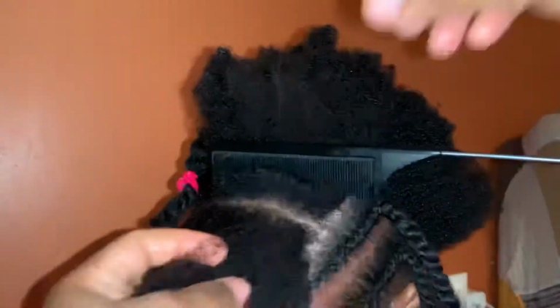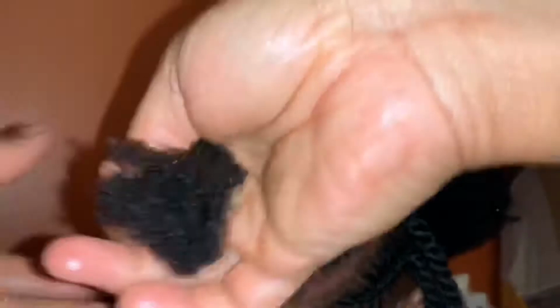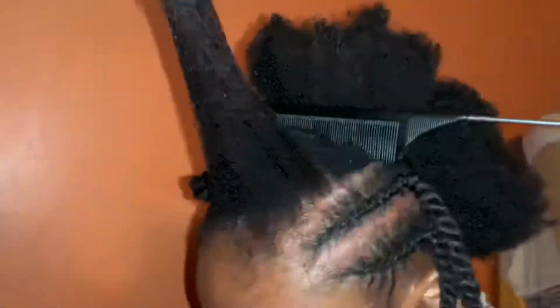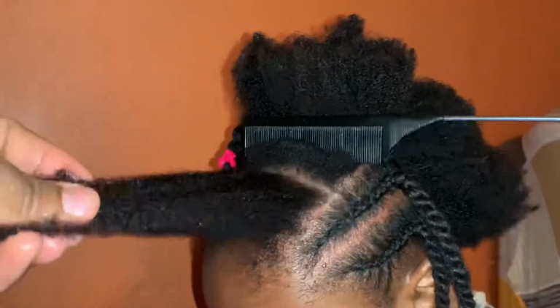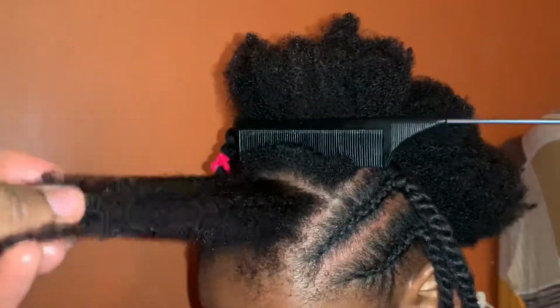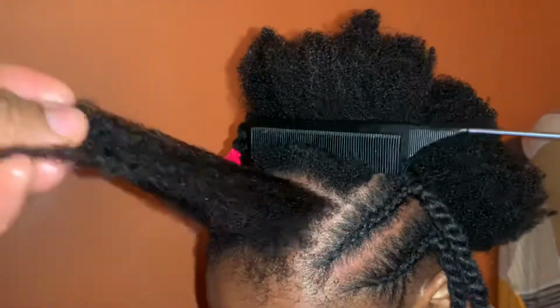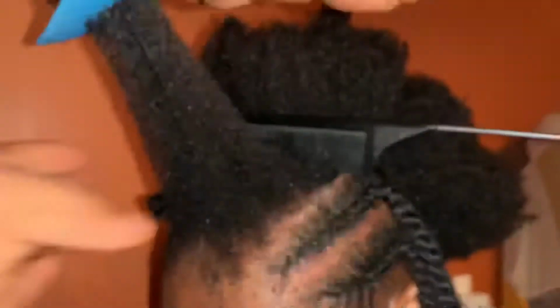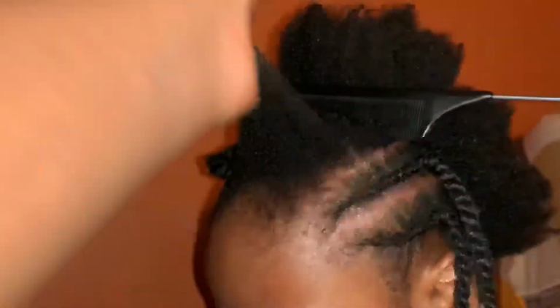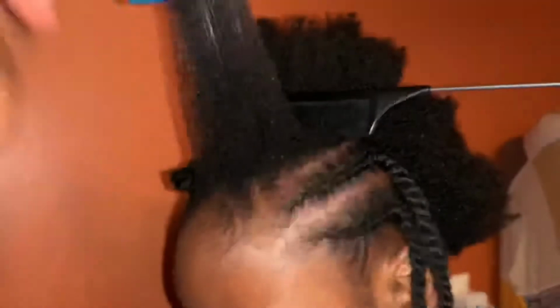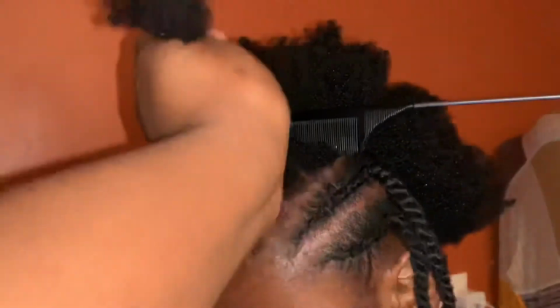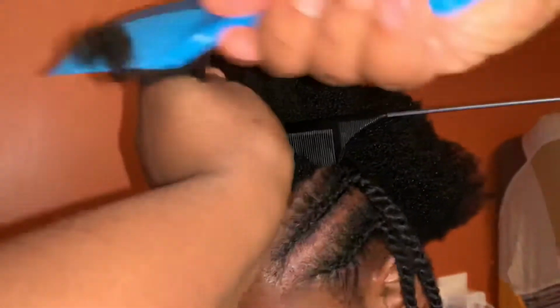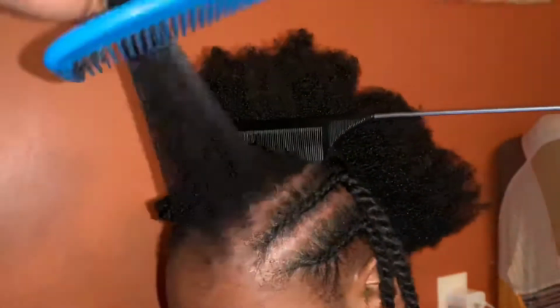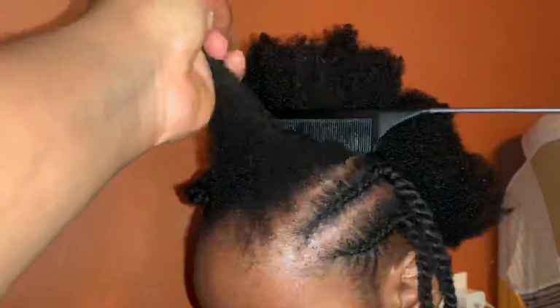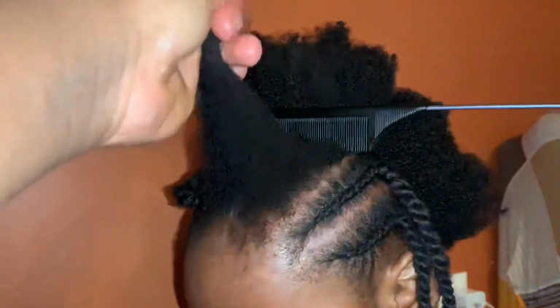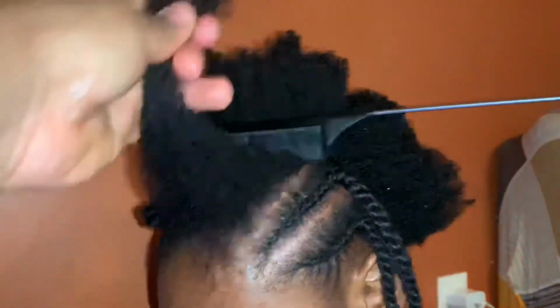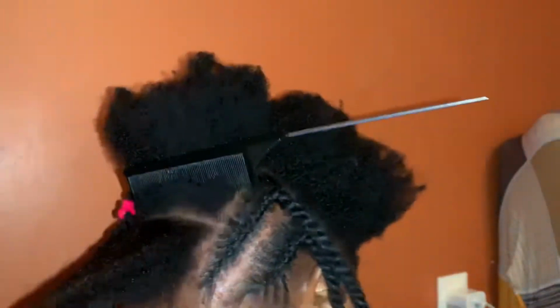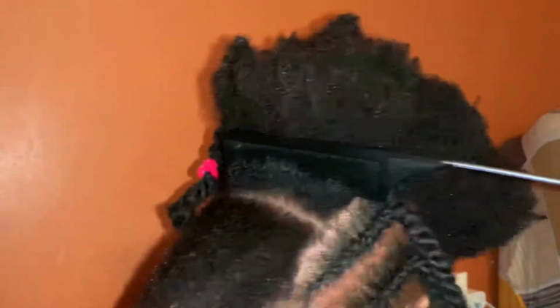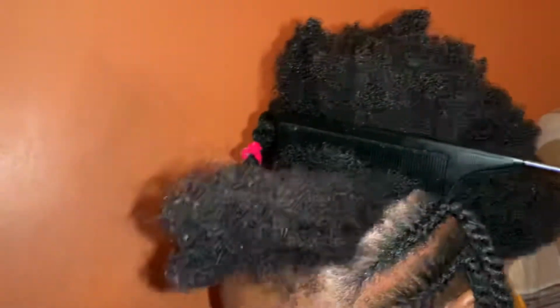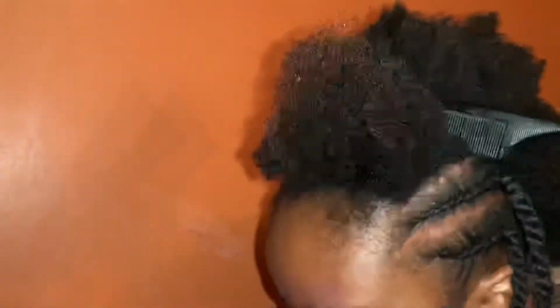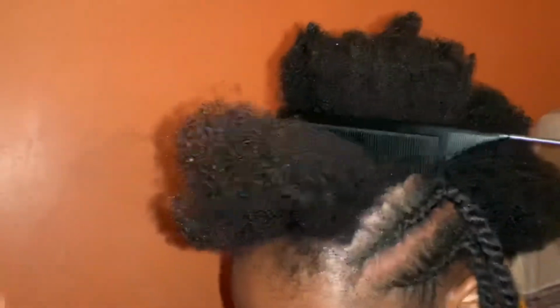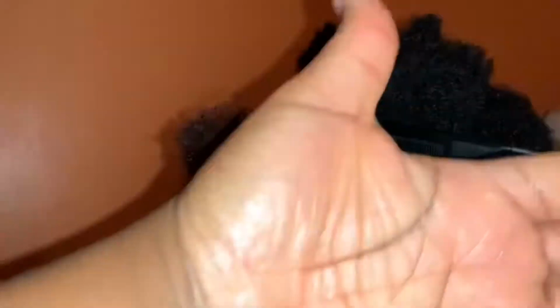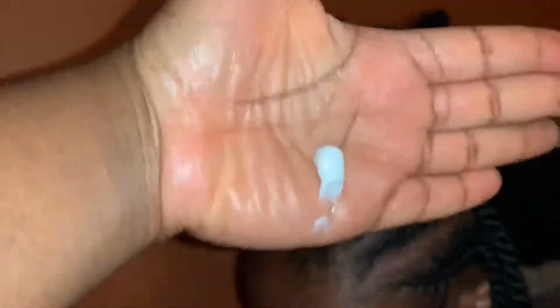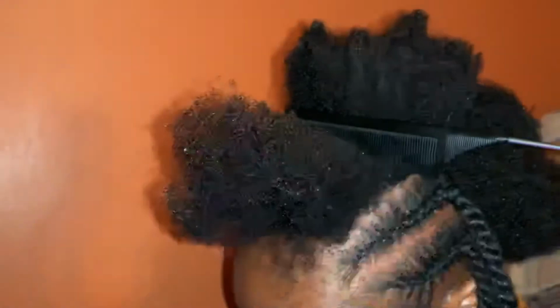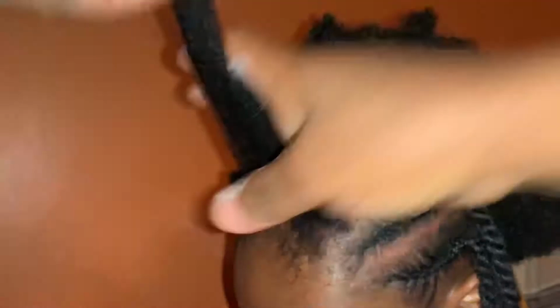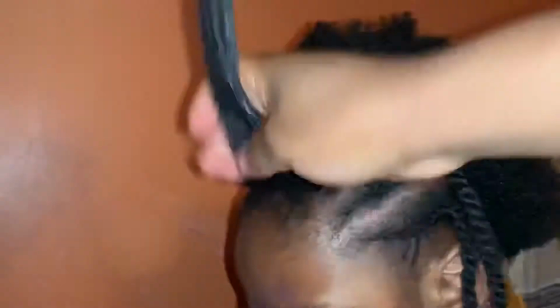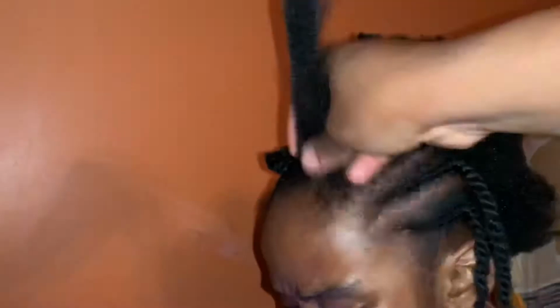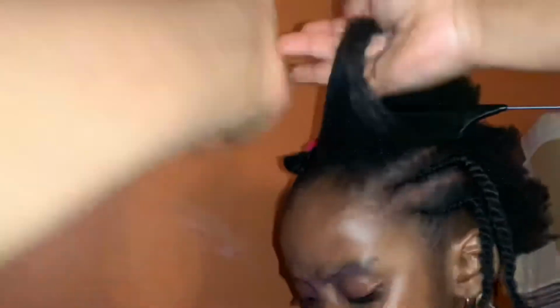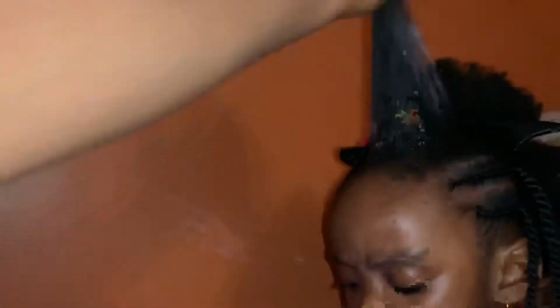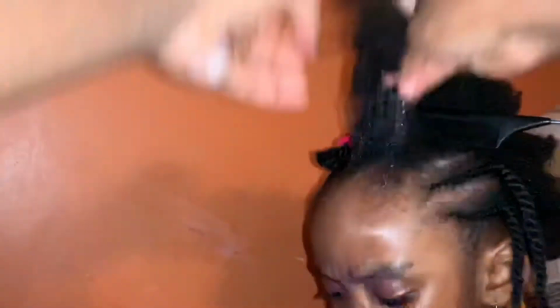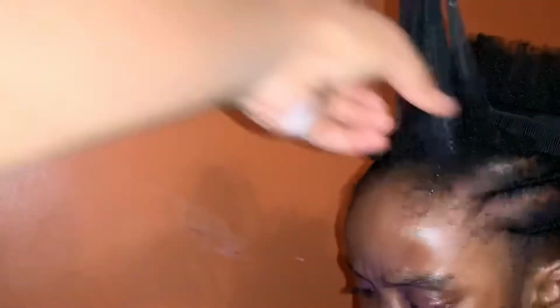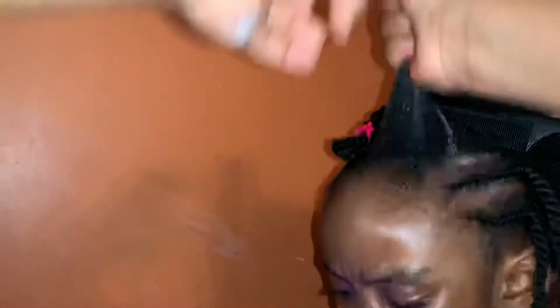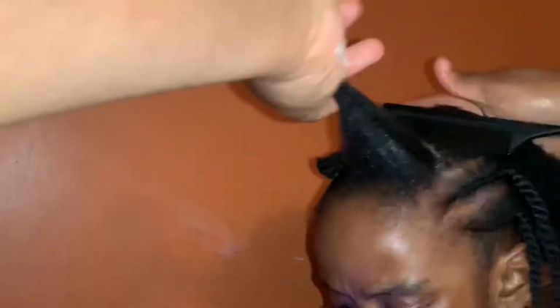Now I'm going to apply a small amount of the Fouké's contour curling cream and comb through to make it easy to twist.